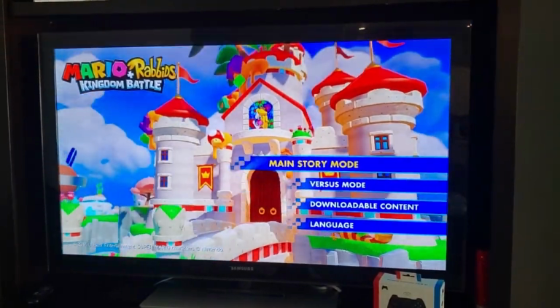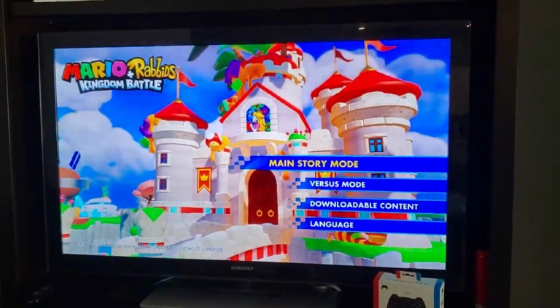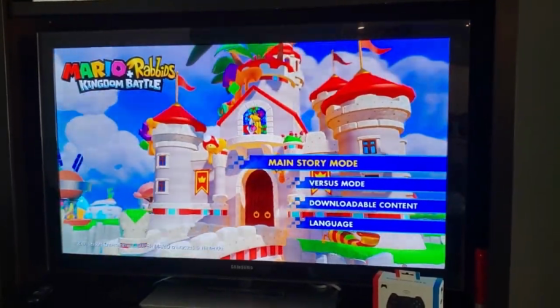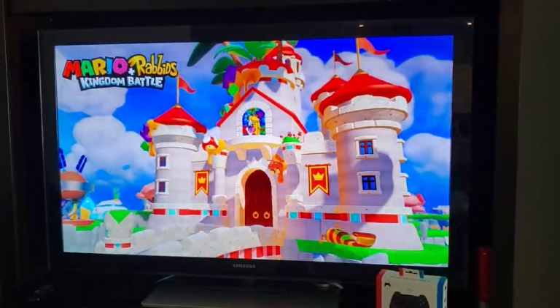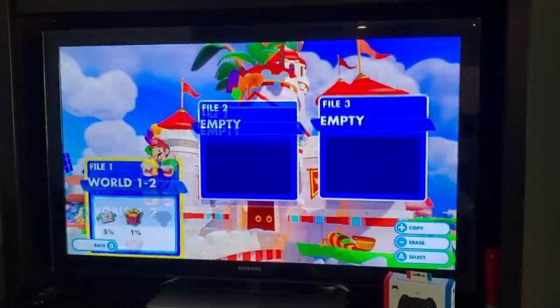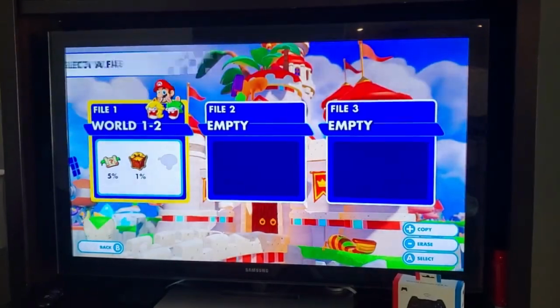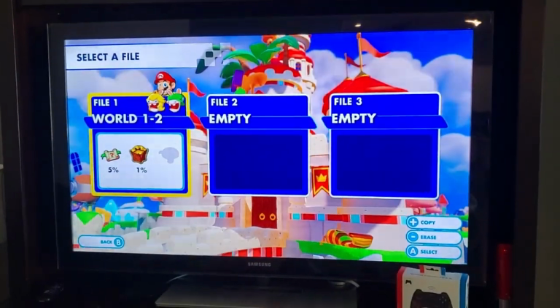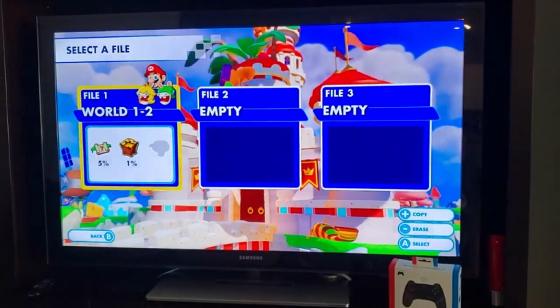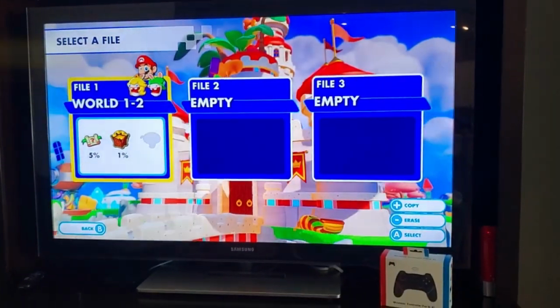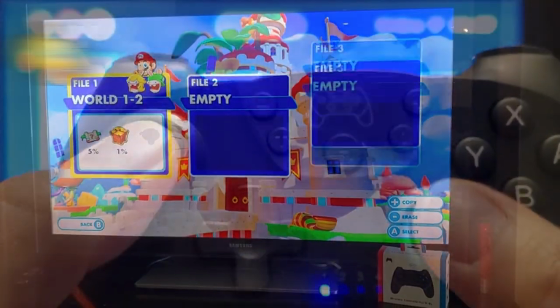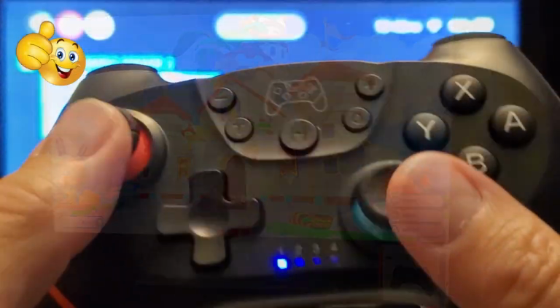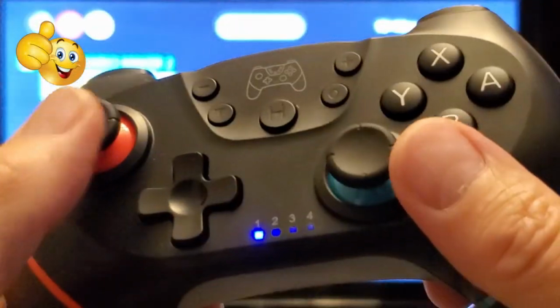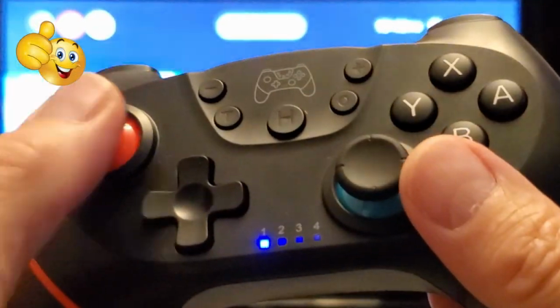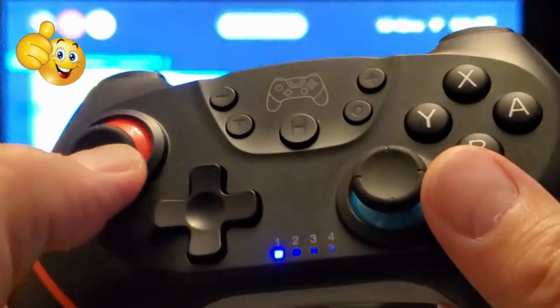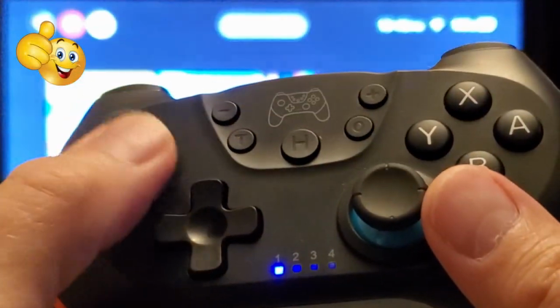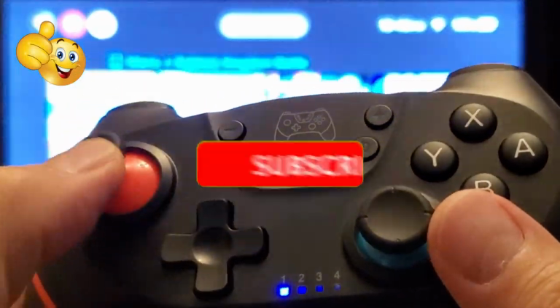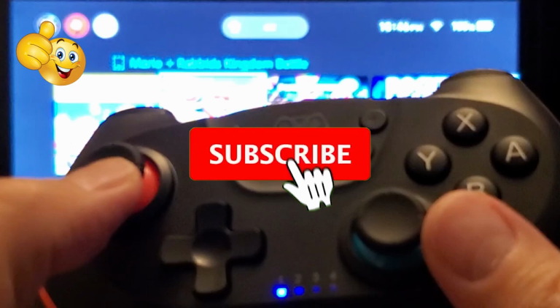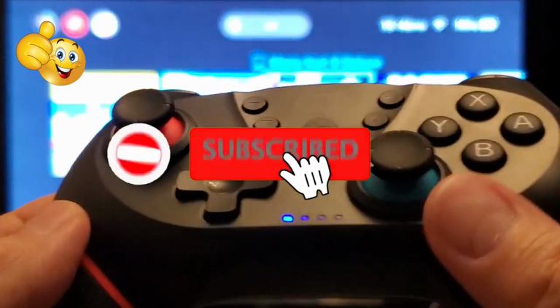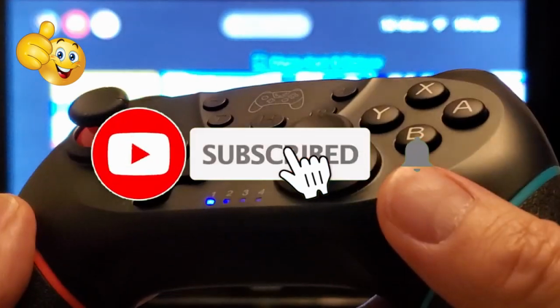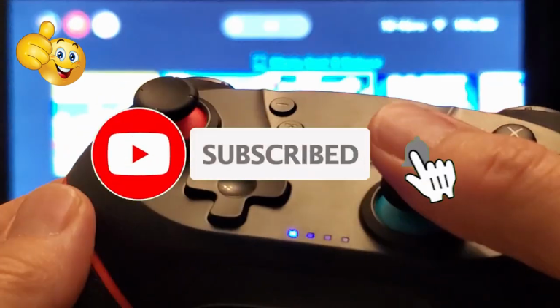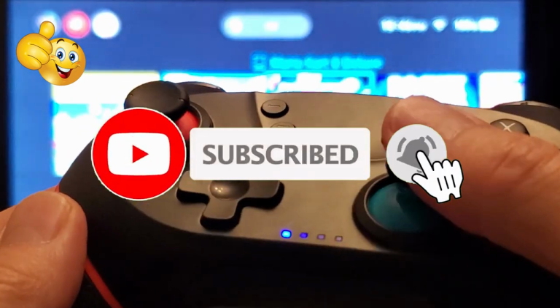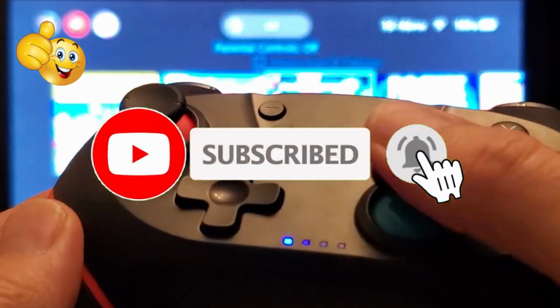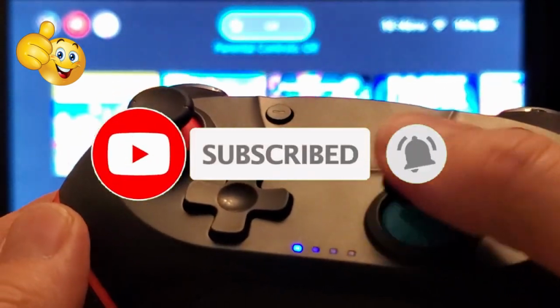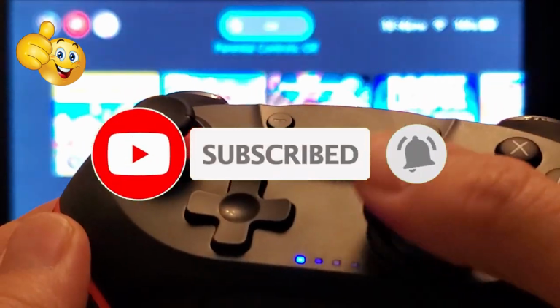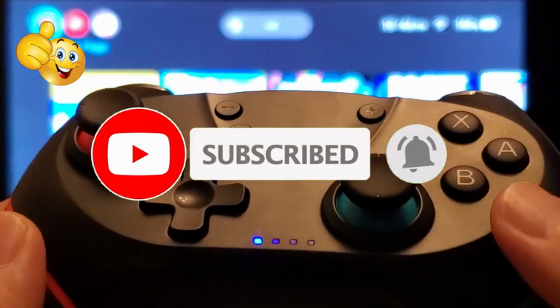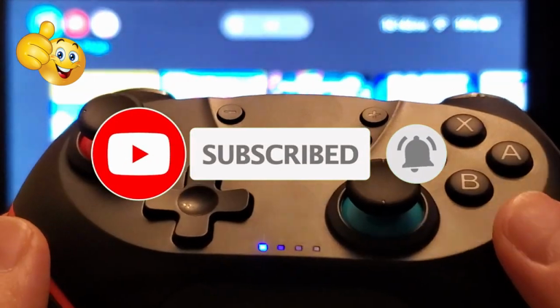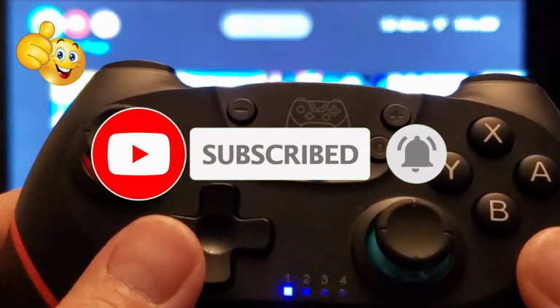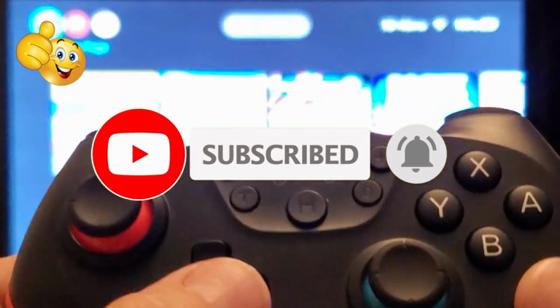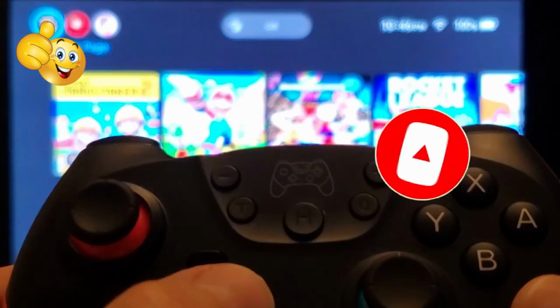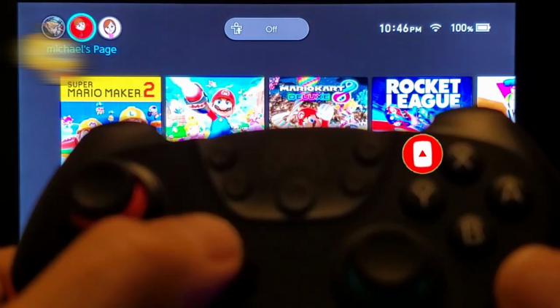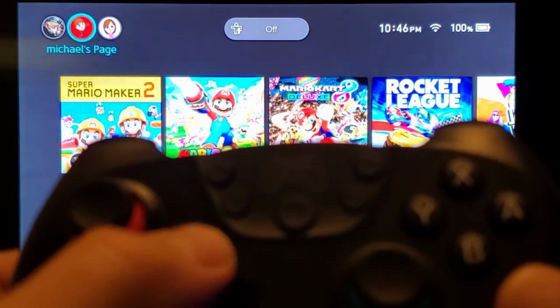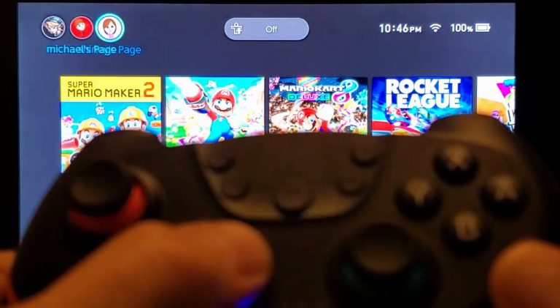And guys, remember, if you like this video give a thumbs up and share it. If you love it, hit subscribe to keep this channel alive. Thank you again for watching, I really appreciate it. Have a great day.